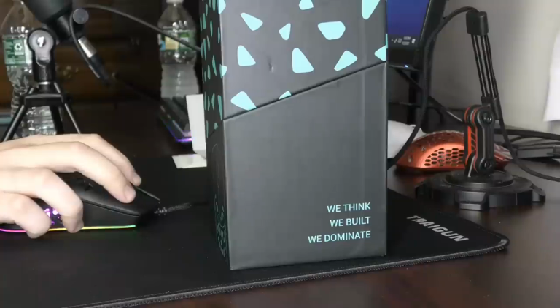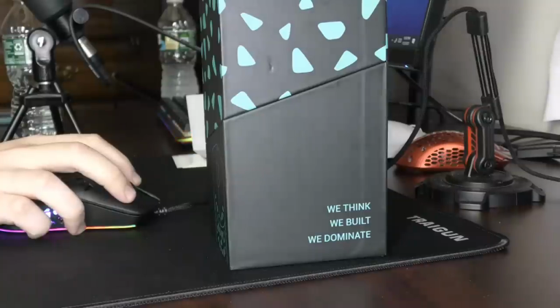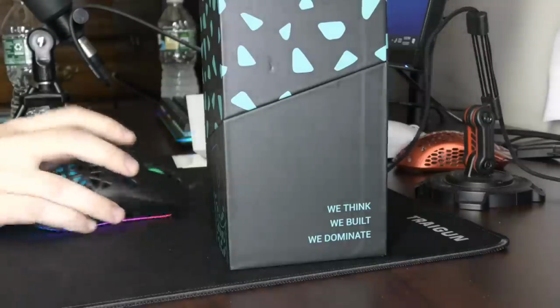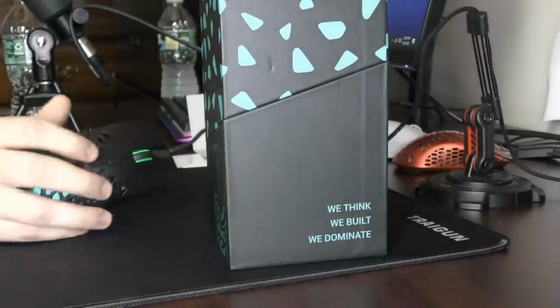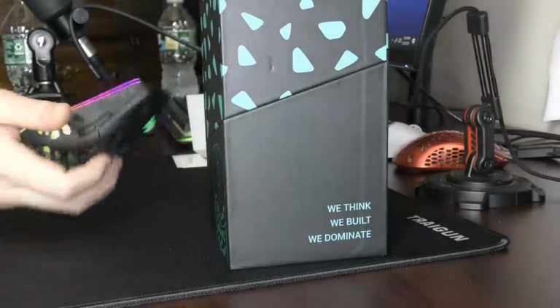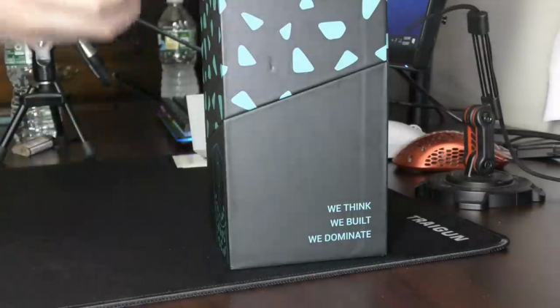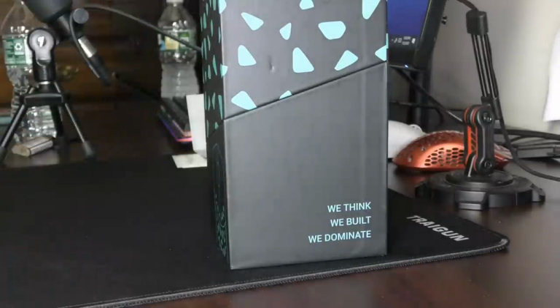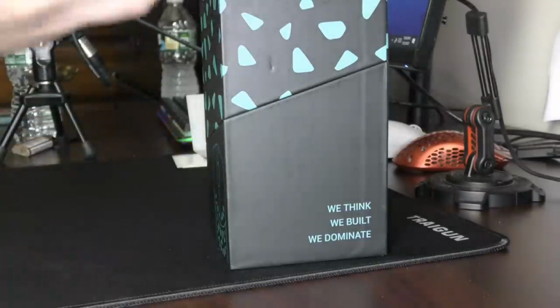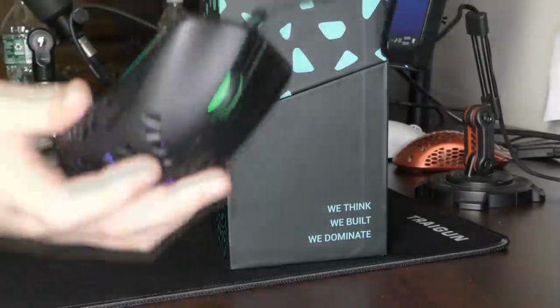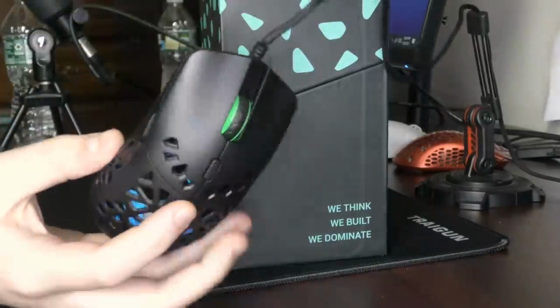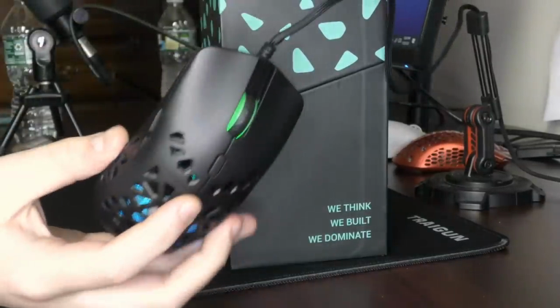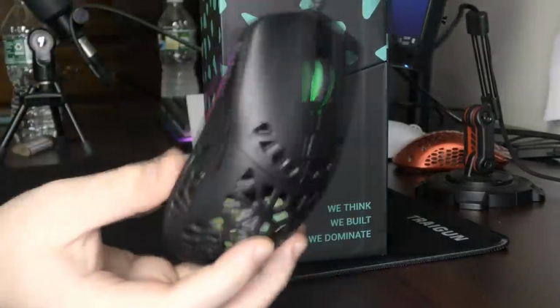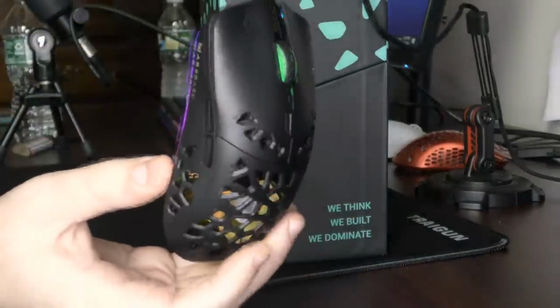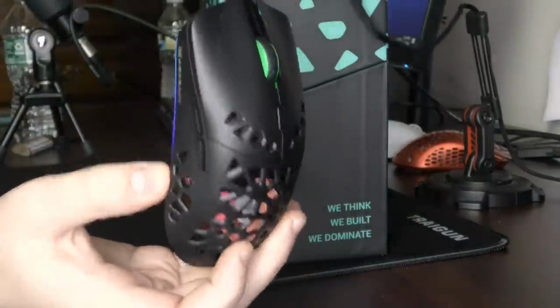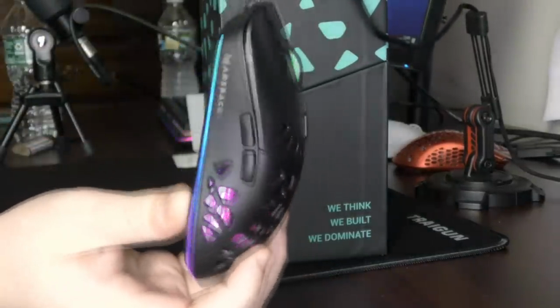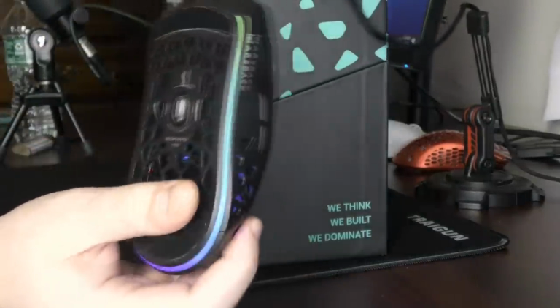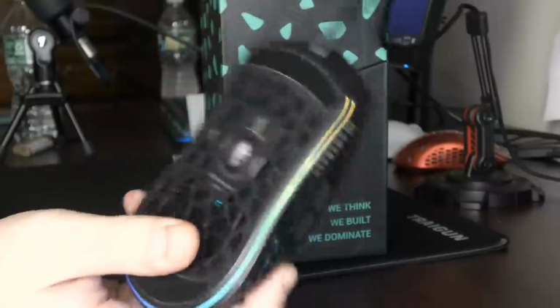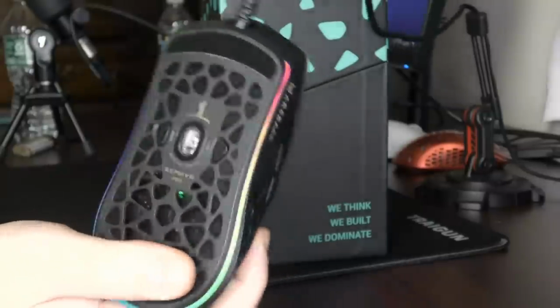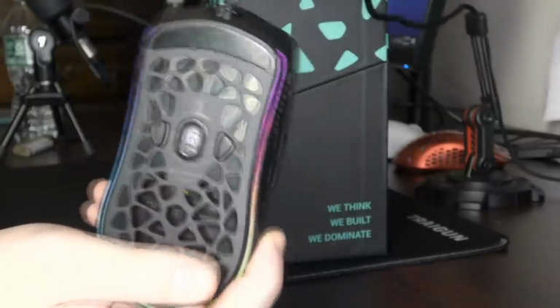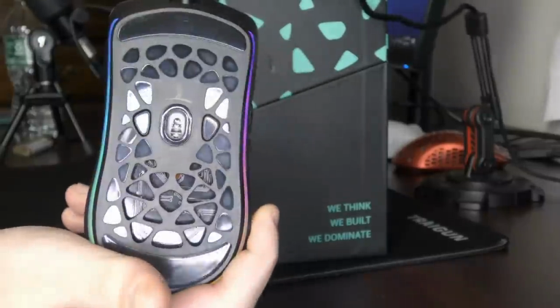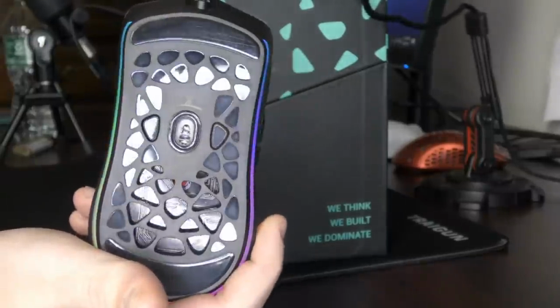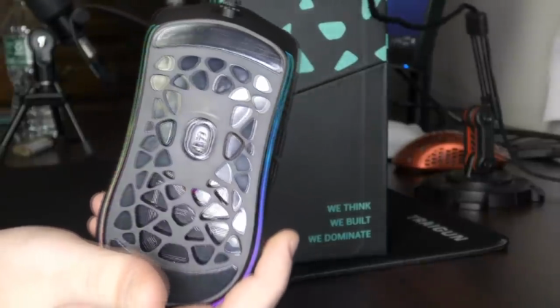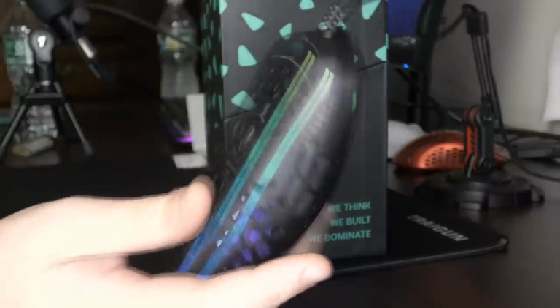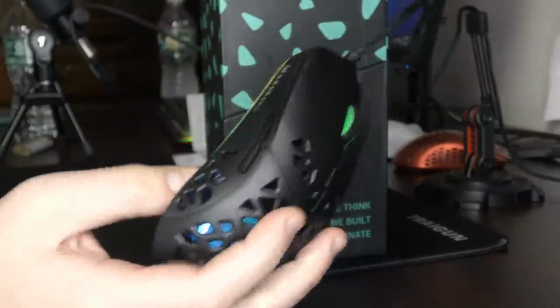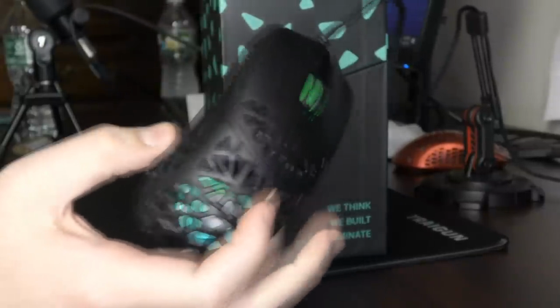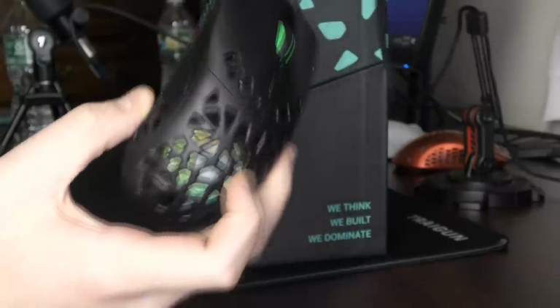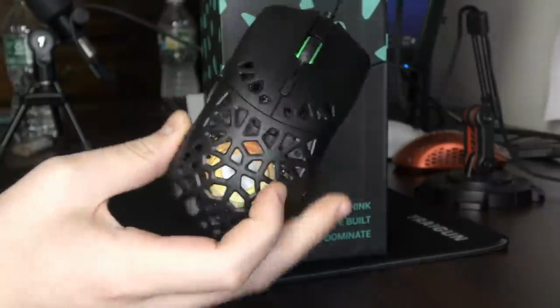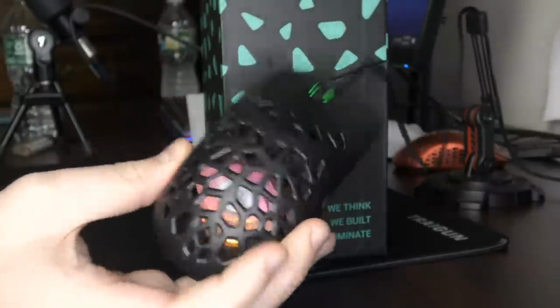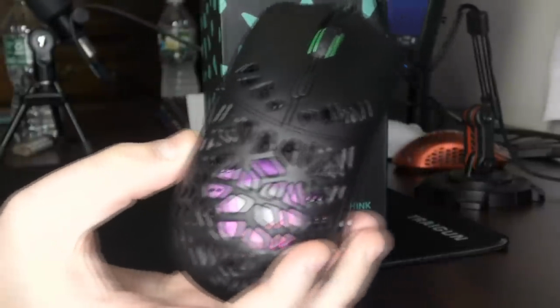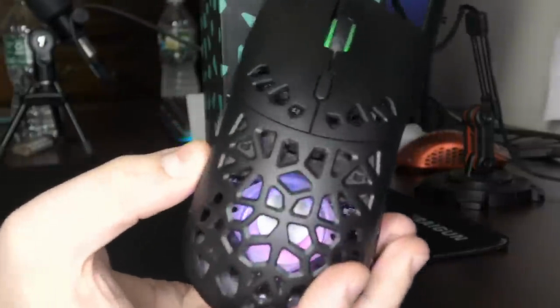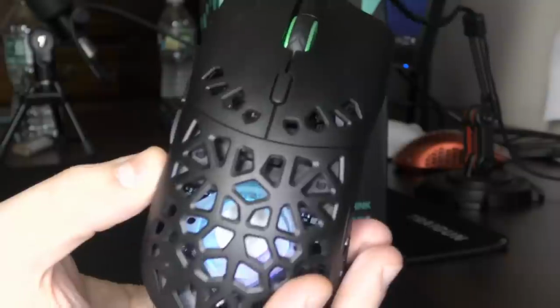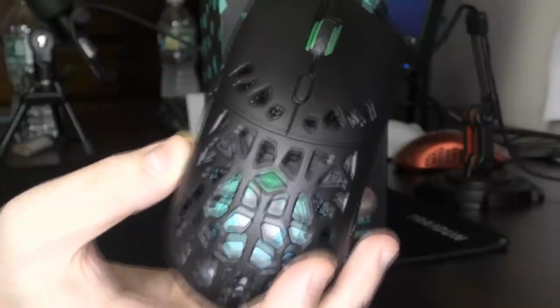Yo, what's good YouTube? It's Bordzee, and in this video I'm going to be doing a review of the Marsback Zephyr Pro, or as I like to call it, the mouse with a fan in it.